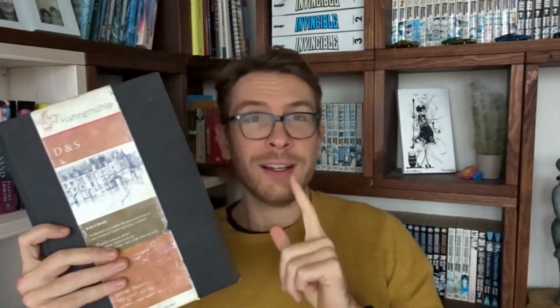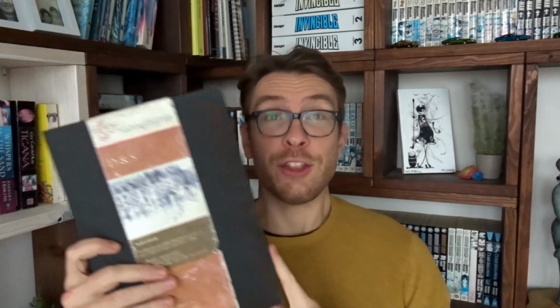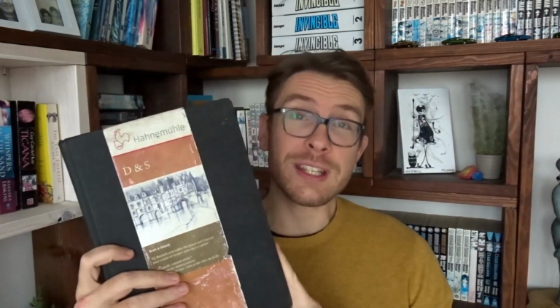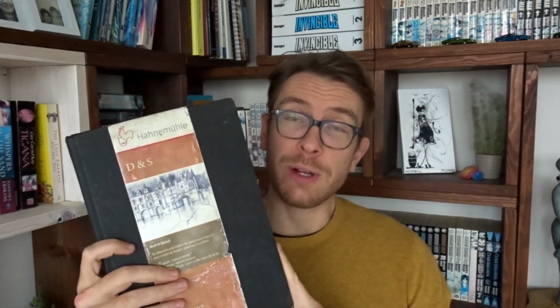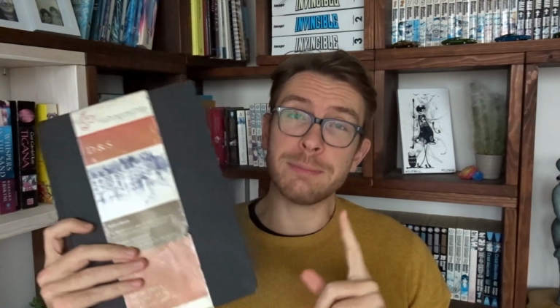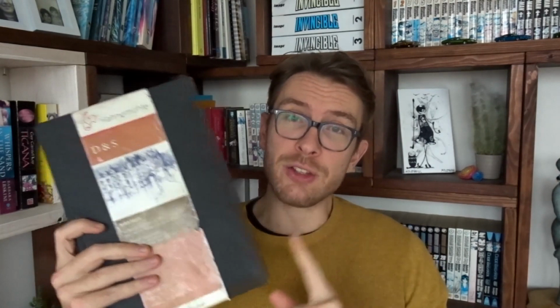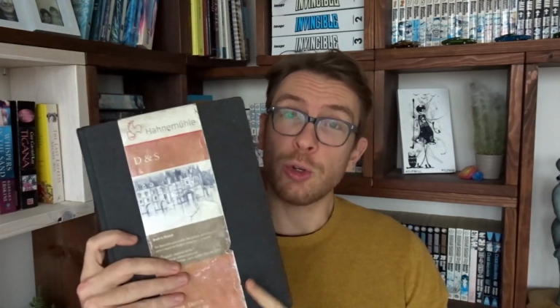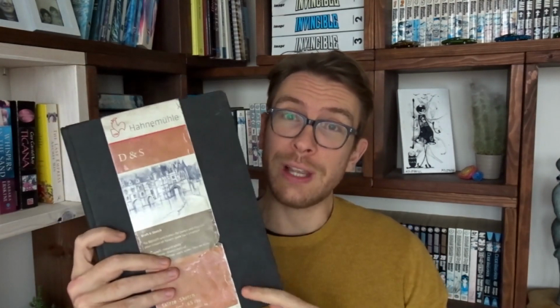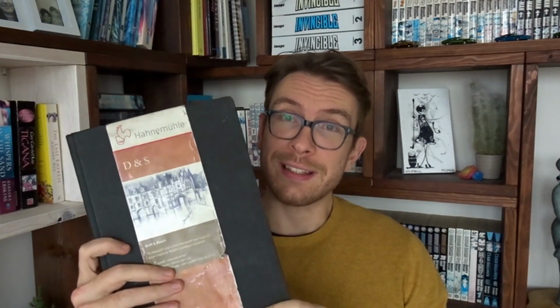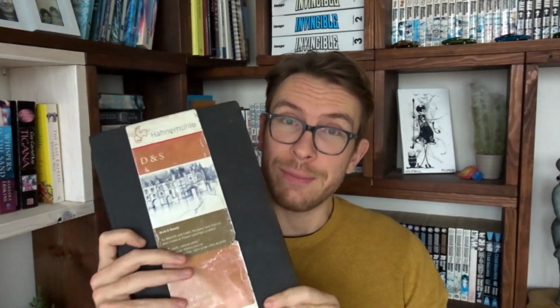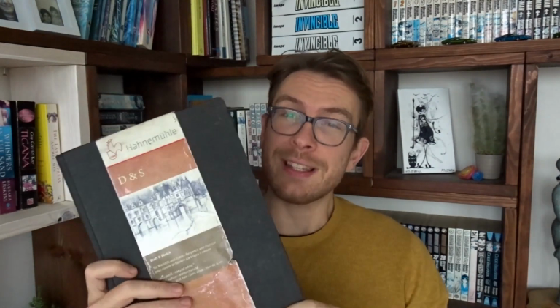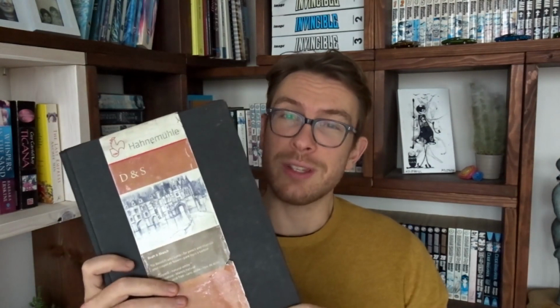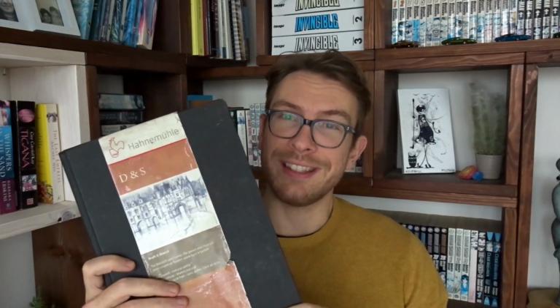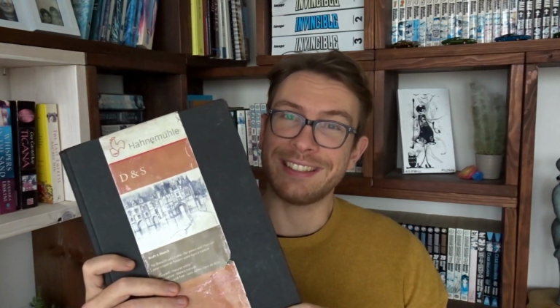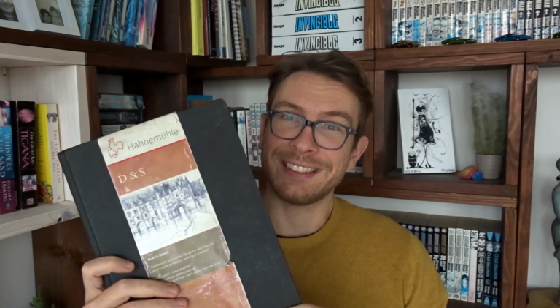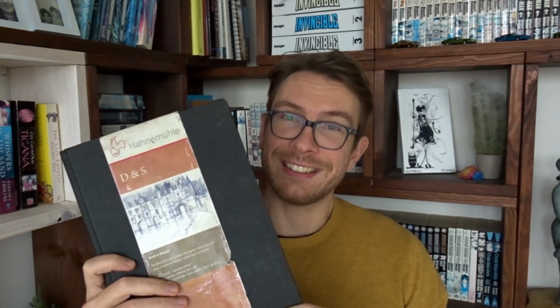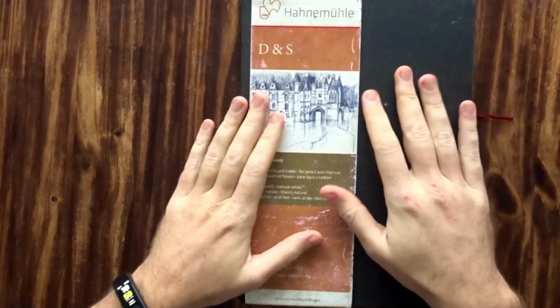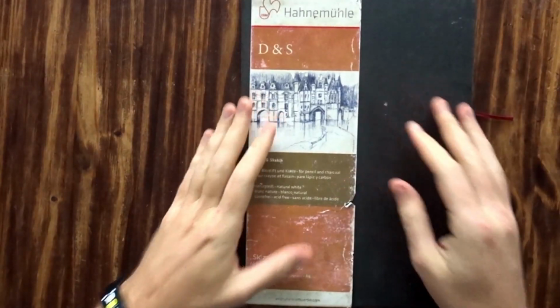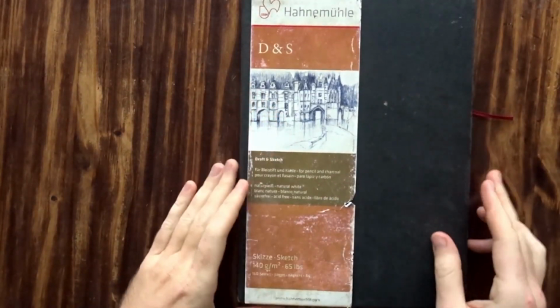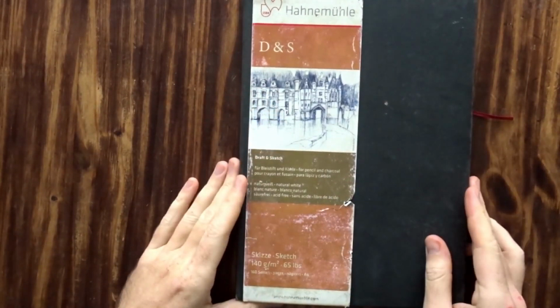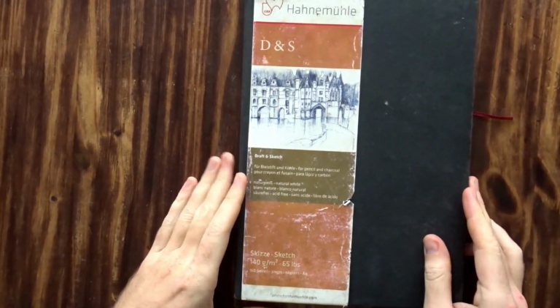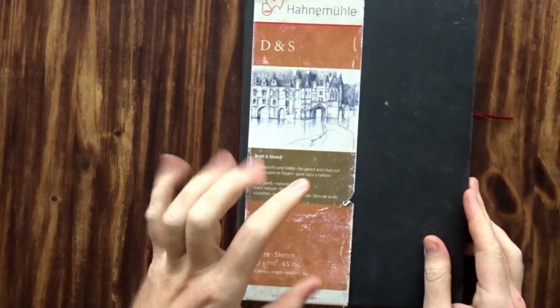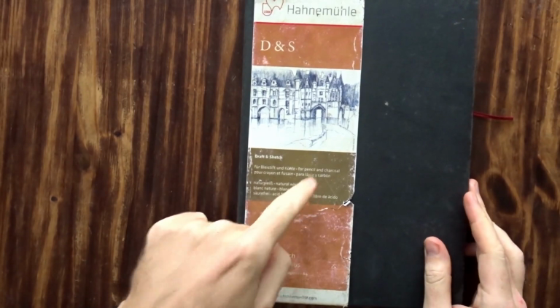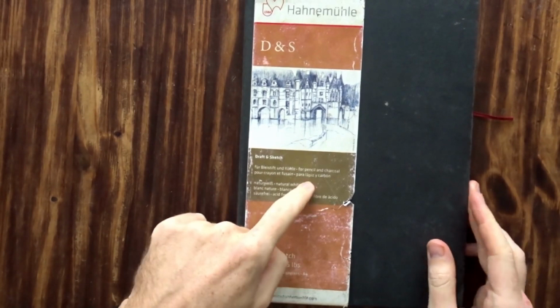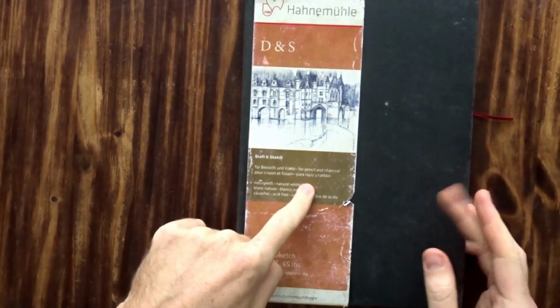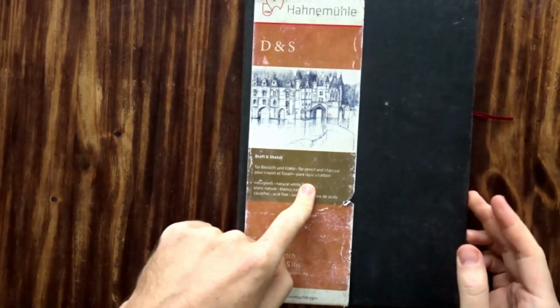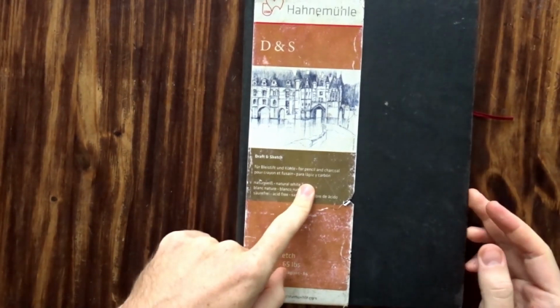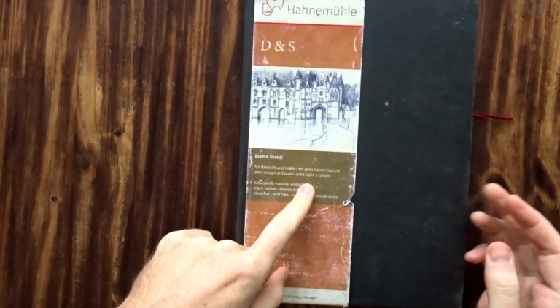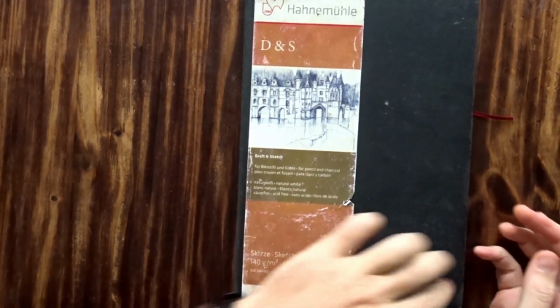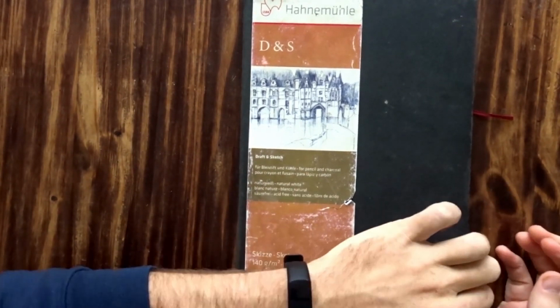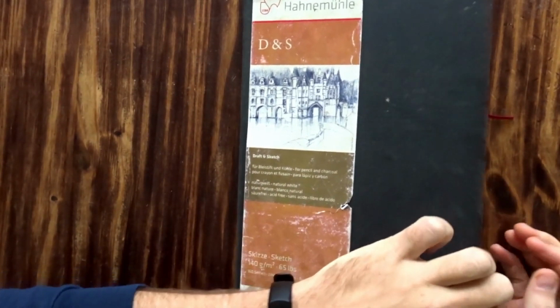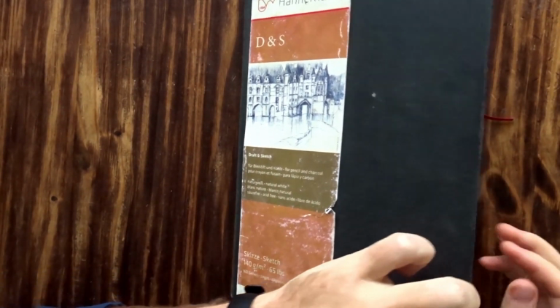The third sketchbook I didn't manage to go through last time — let's see what's in there. So let's do the sketchbook that we missed last time.